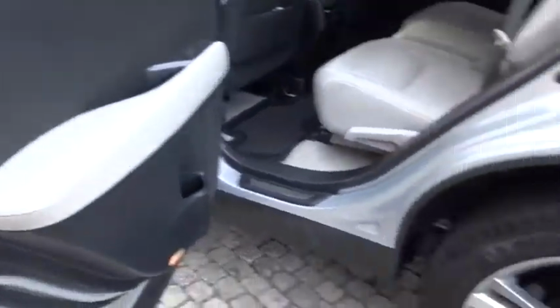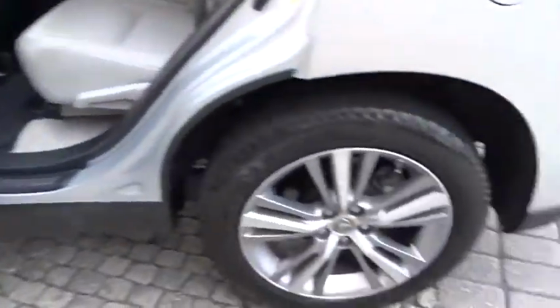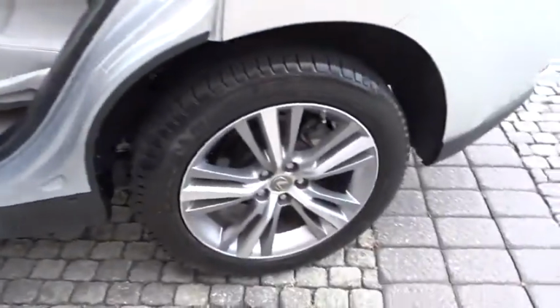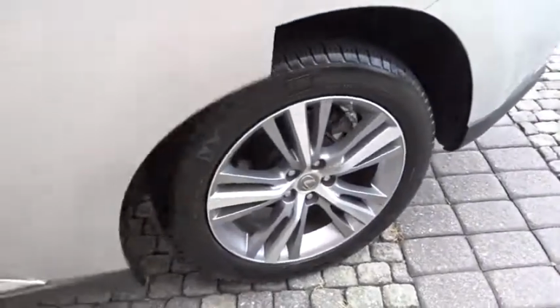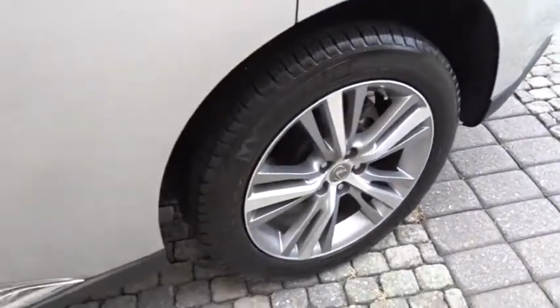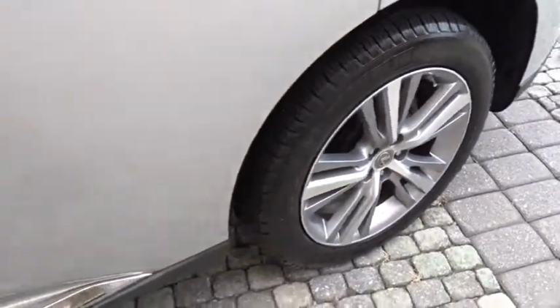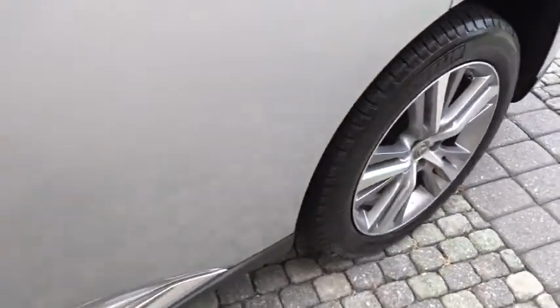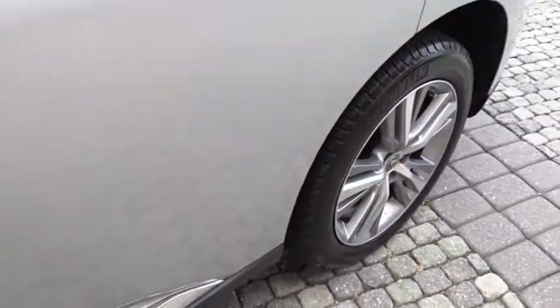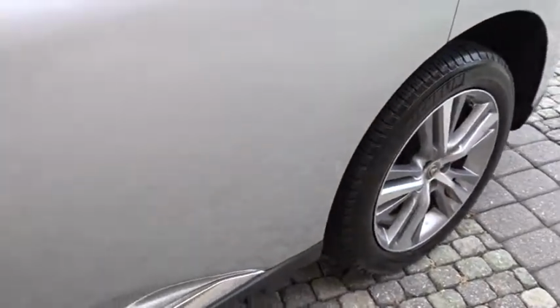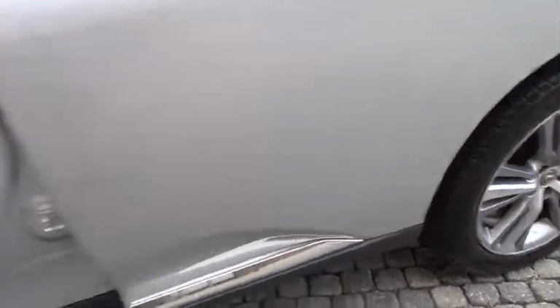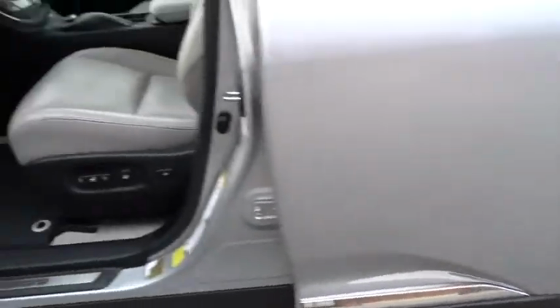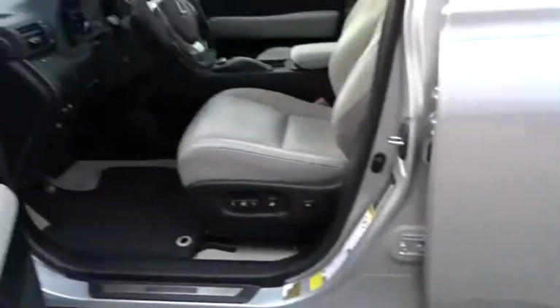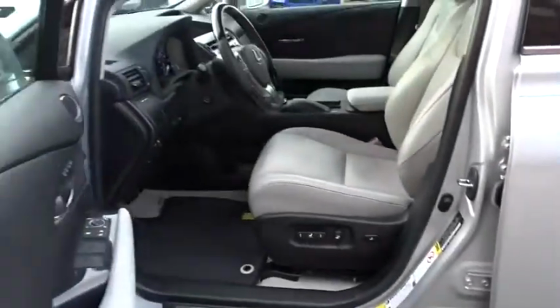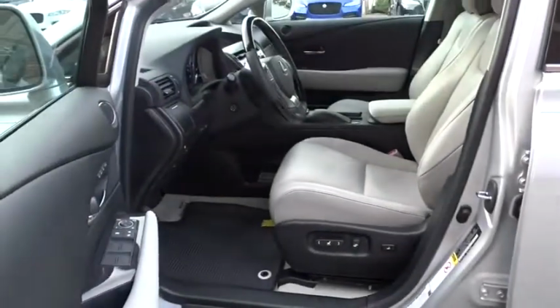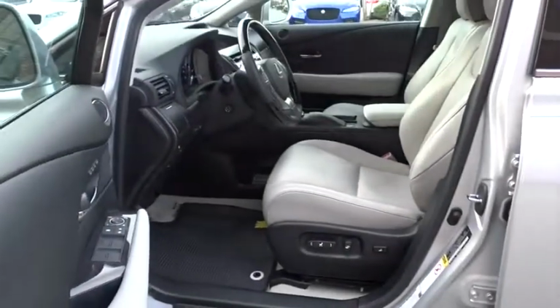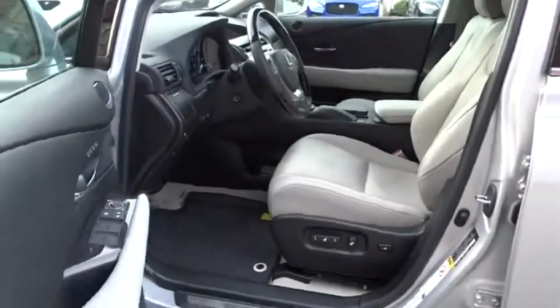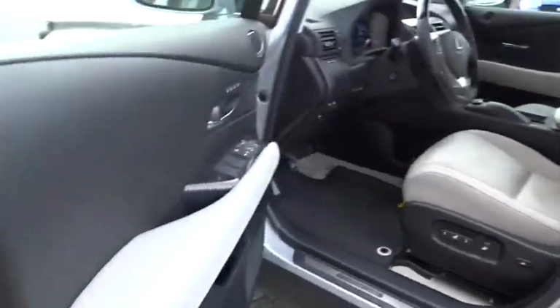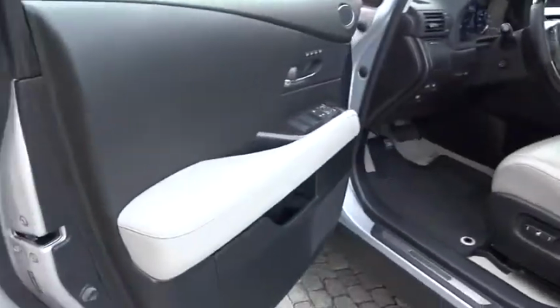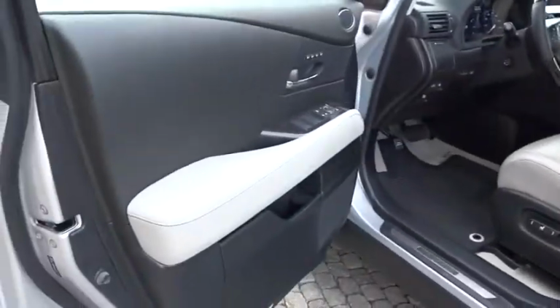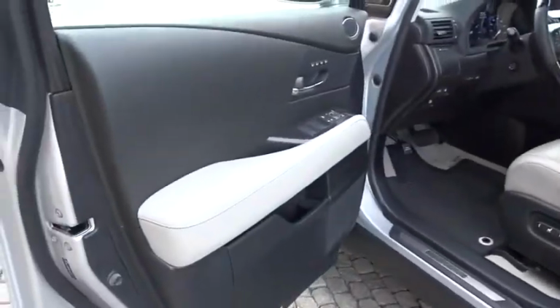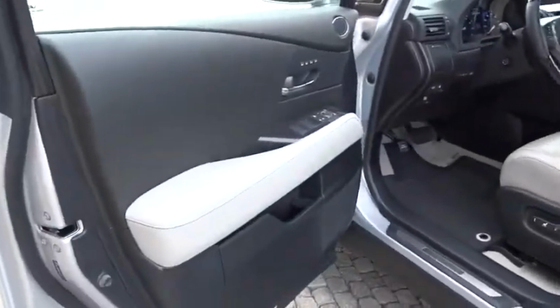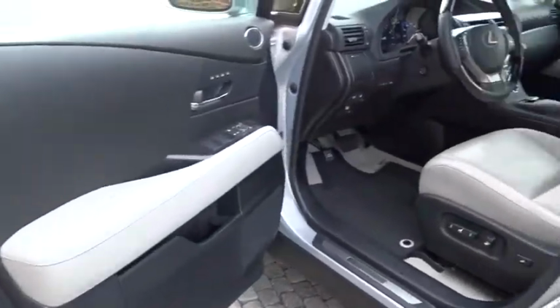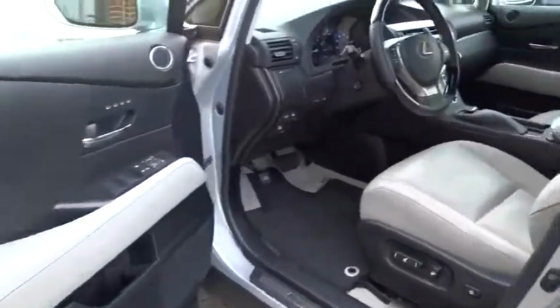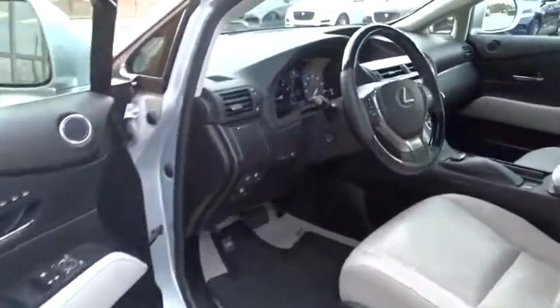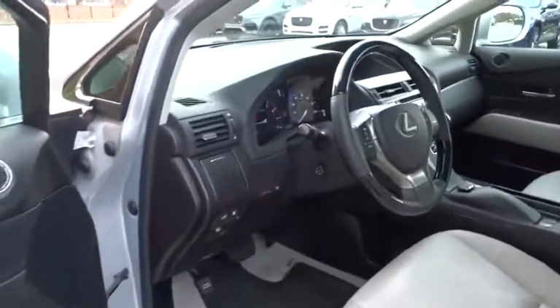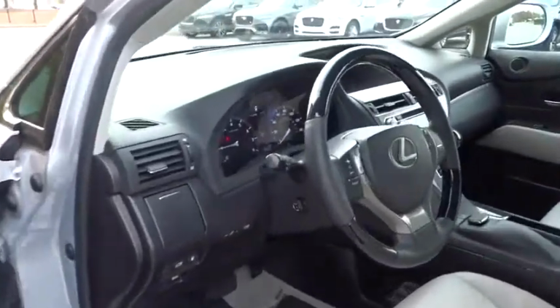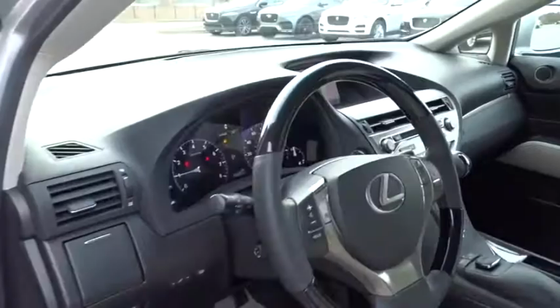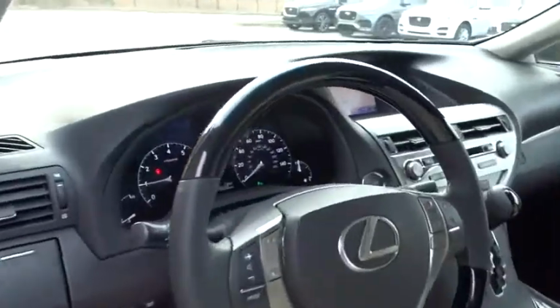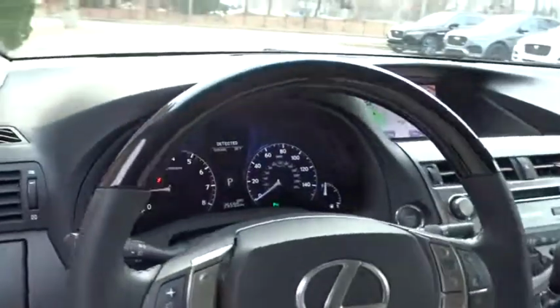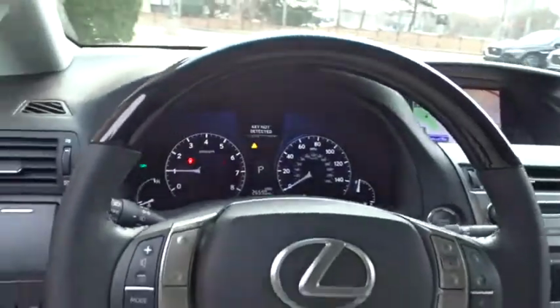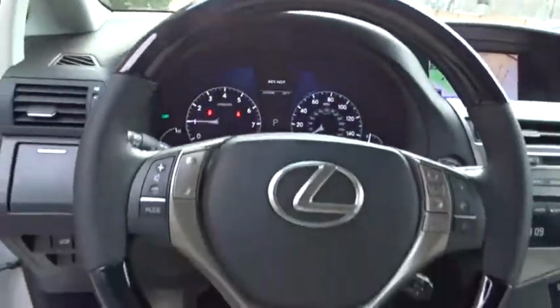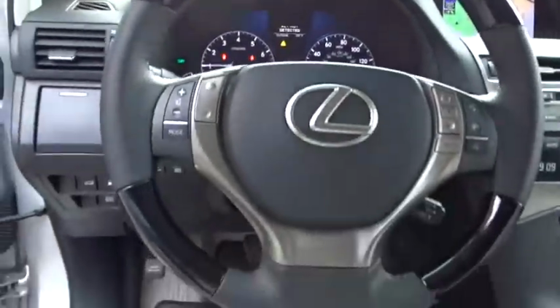Stability control, traction control, keyless entry, steering wheel audio controls, power liftgate, power passenger seat, anti-lock braking system, backup camera.